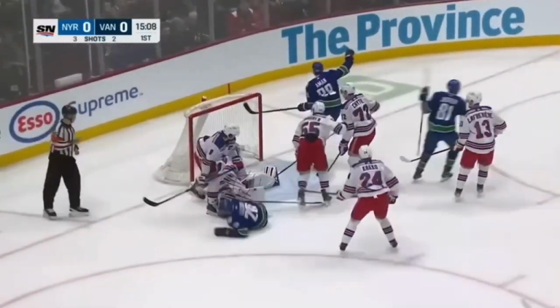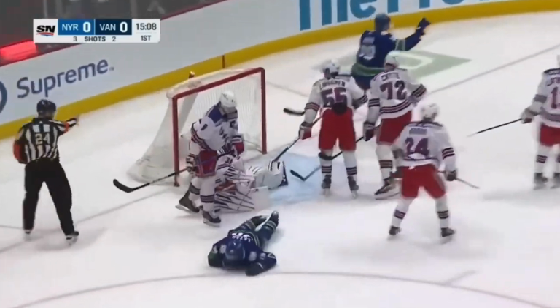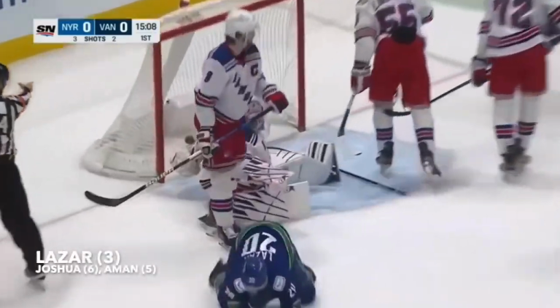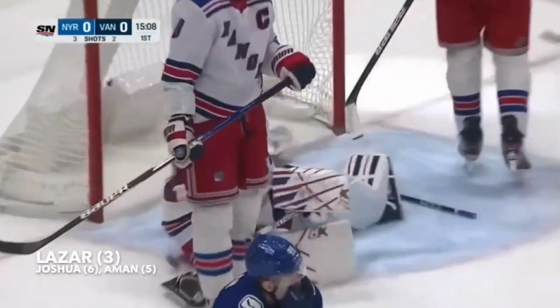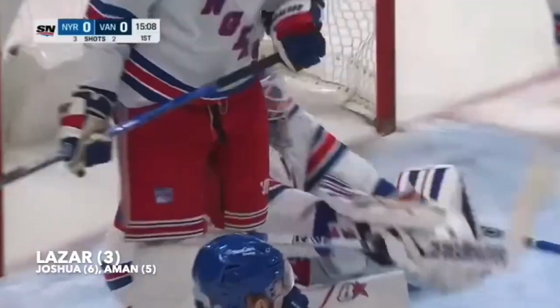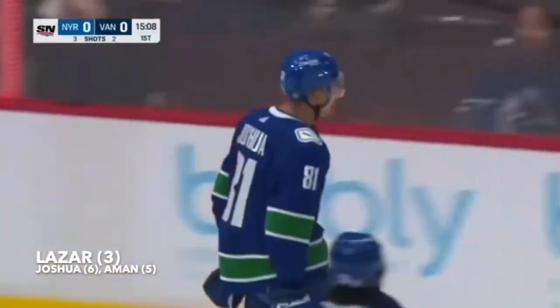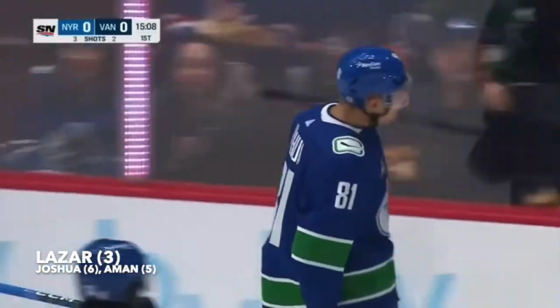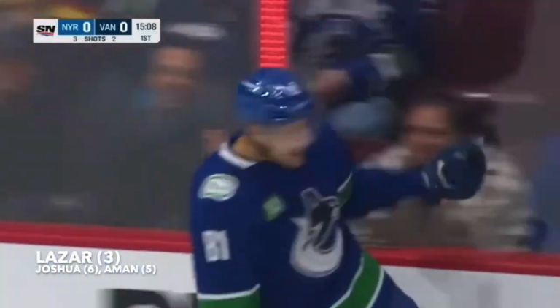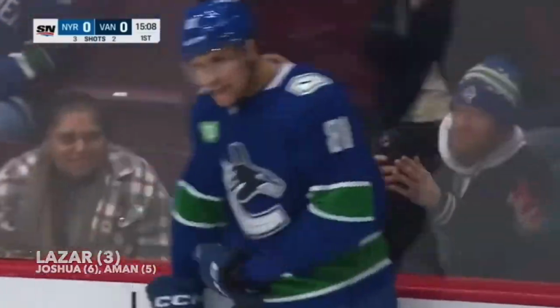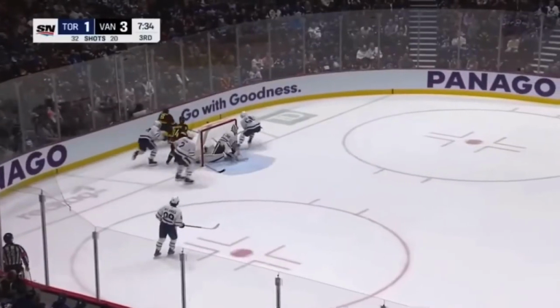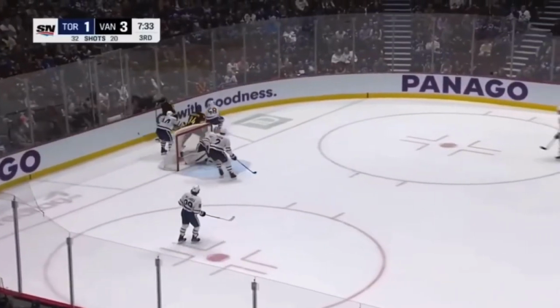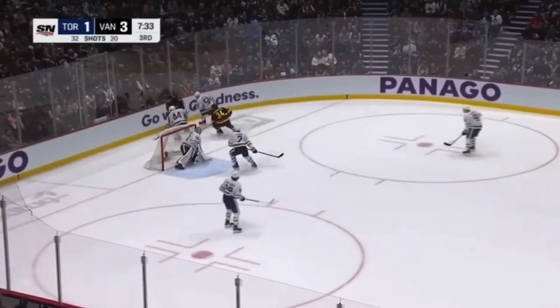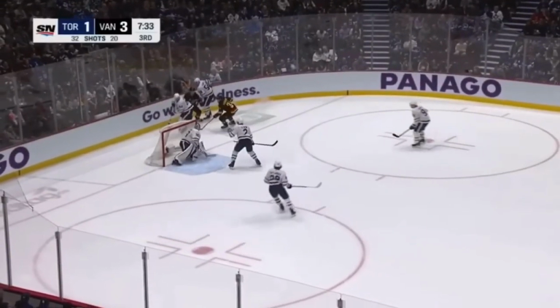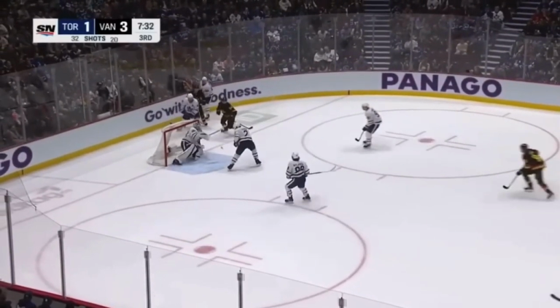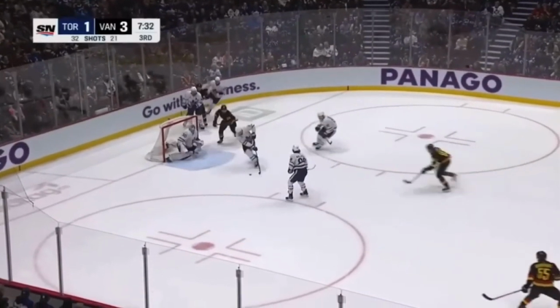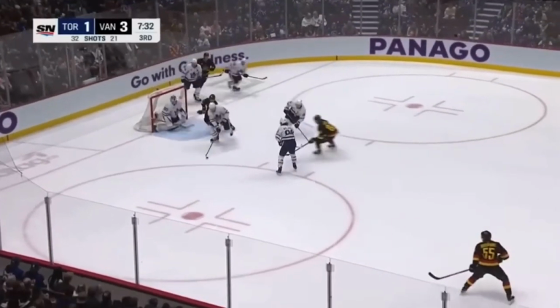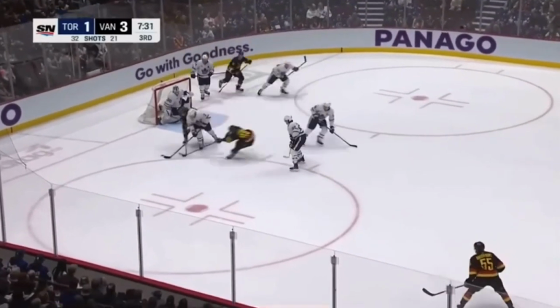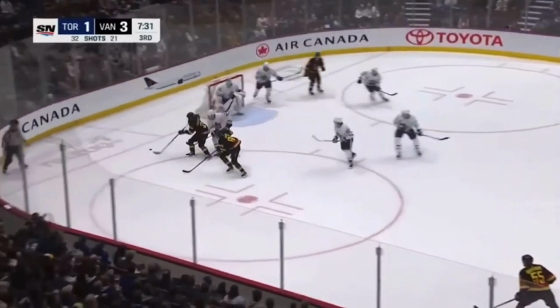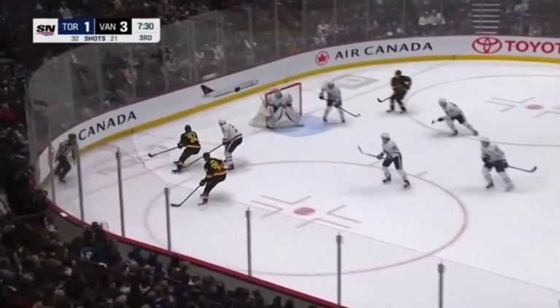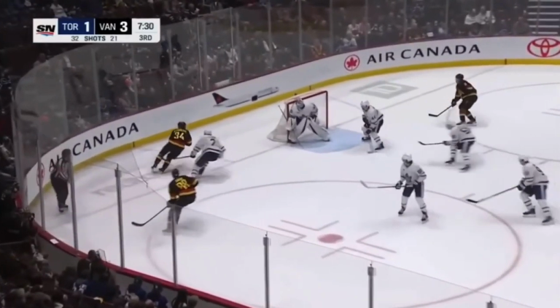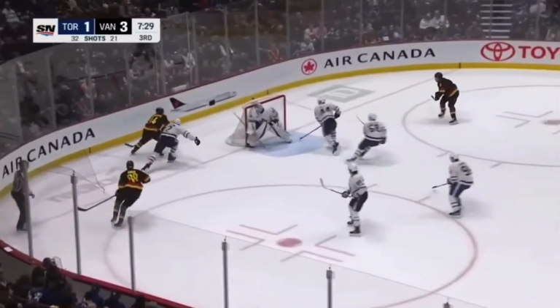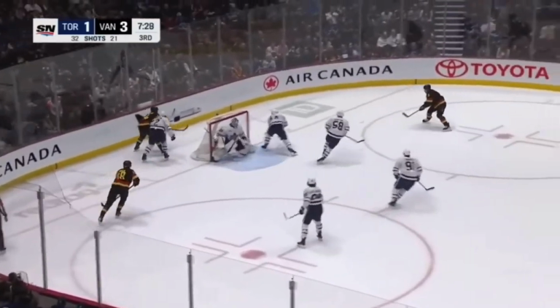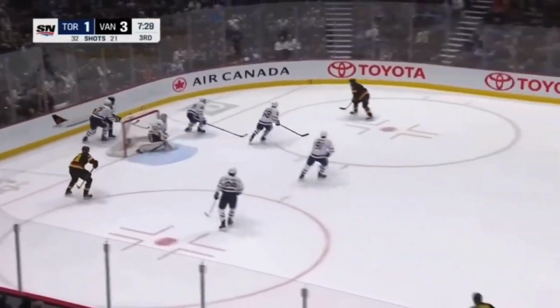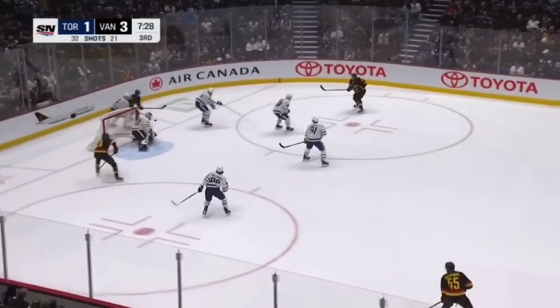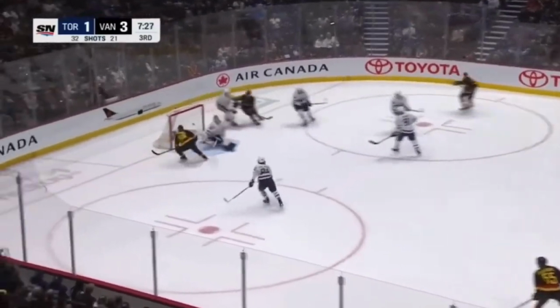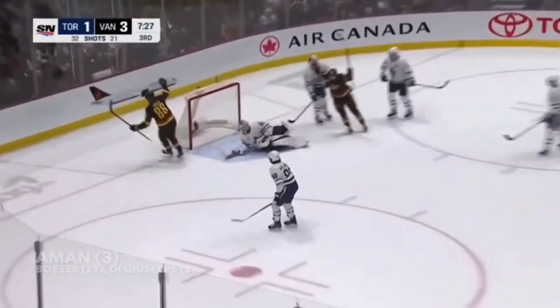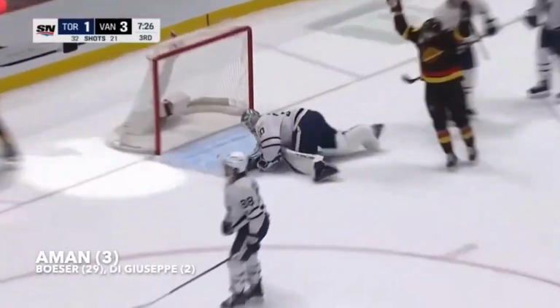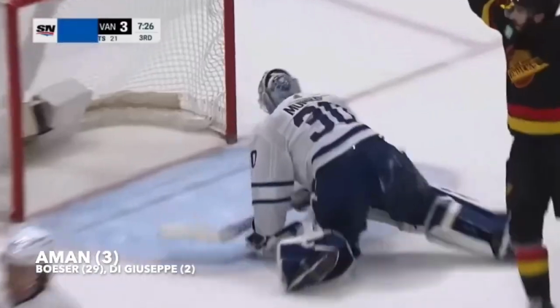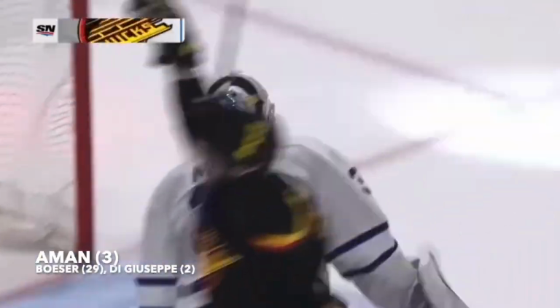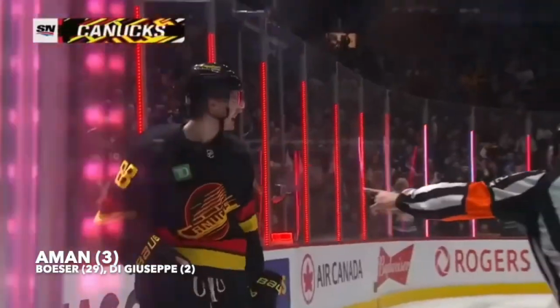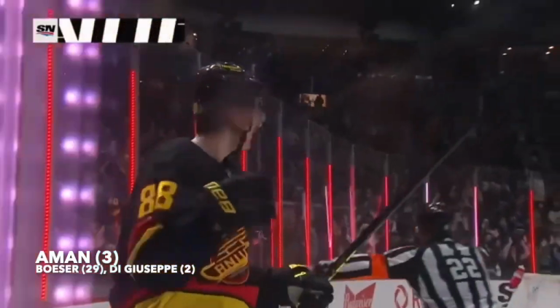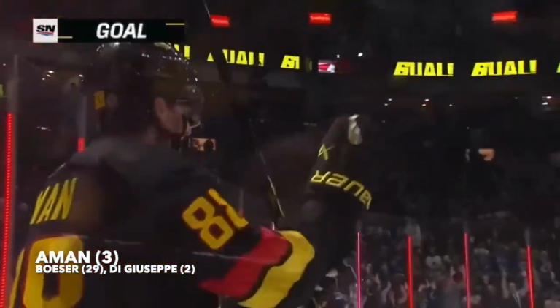Now Joshua scores! He was in with an excellent stick, just didn't allow them to get the line. Happiest guy in the rink might be DiGiuseppe. Here's a chance — scores! Oman! And it's door one!